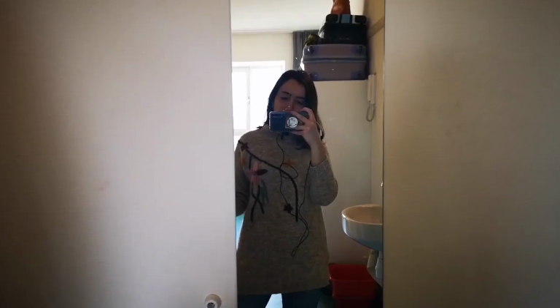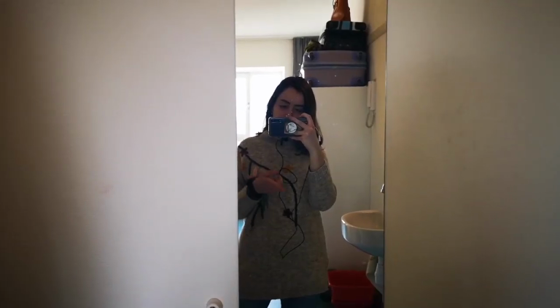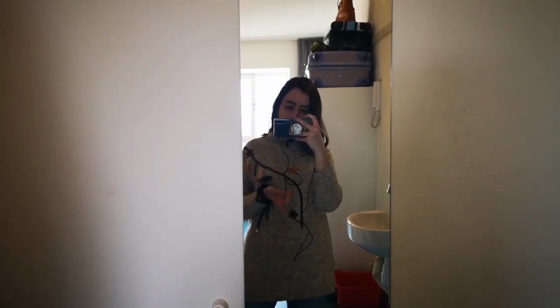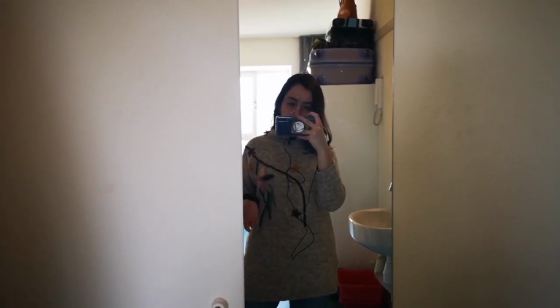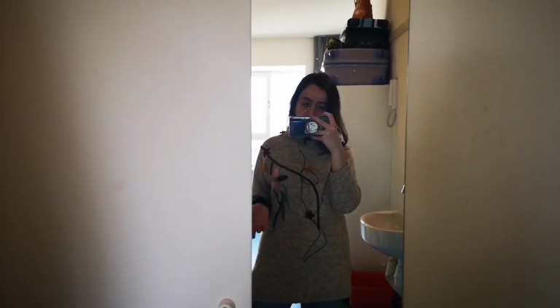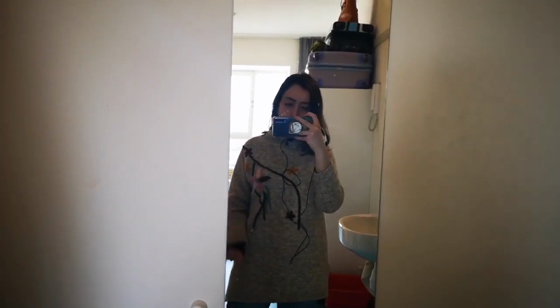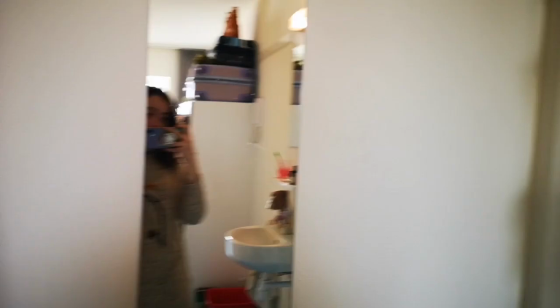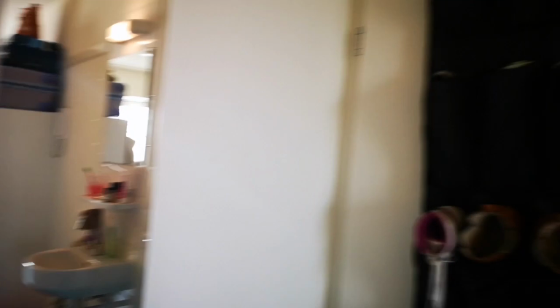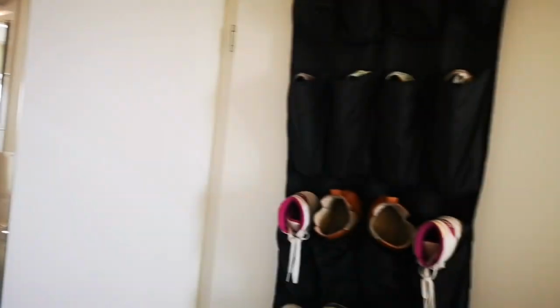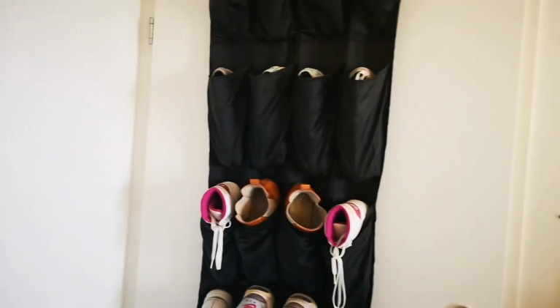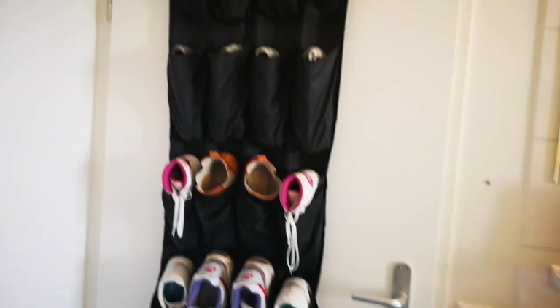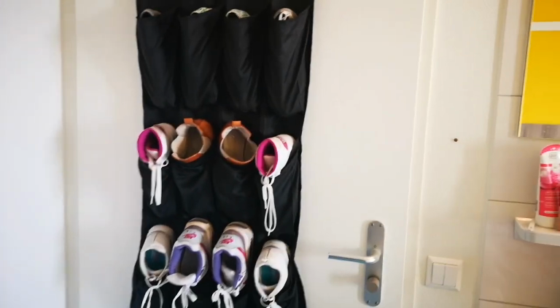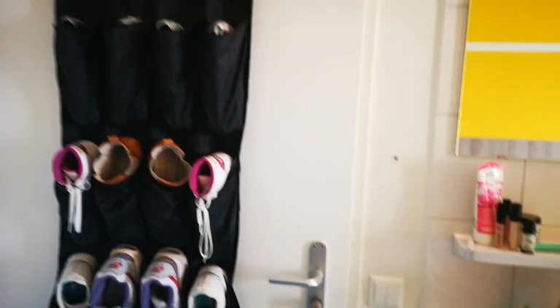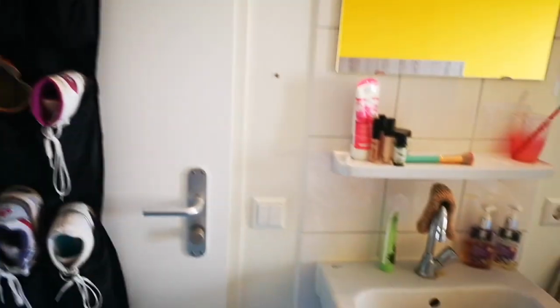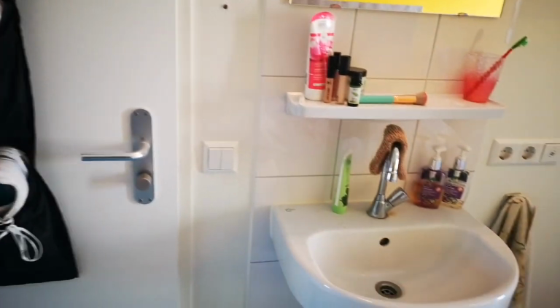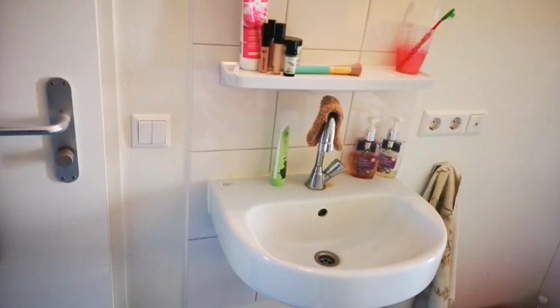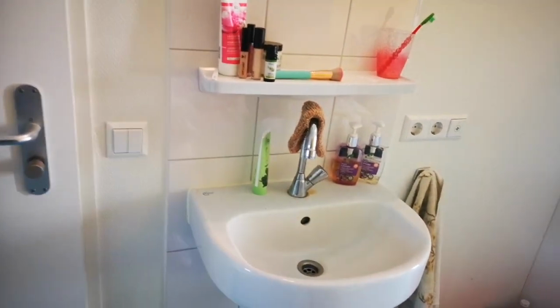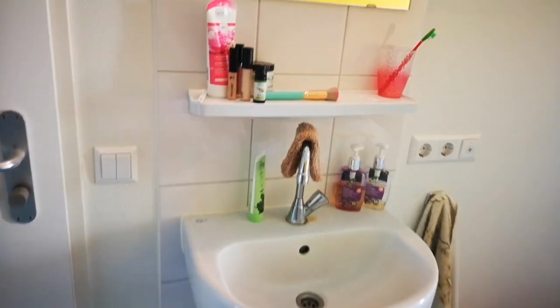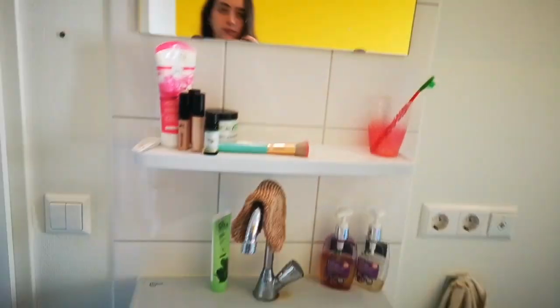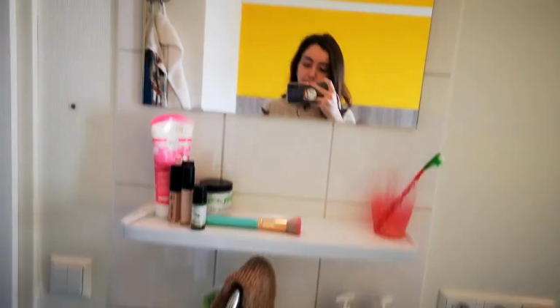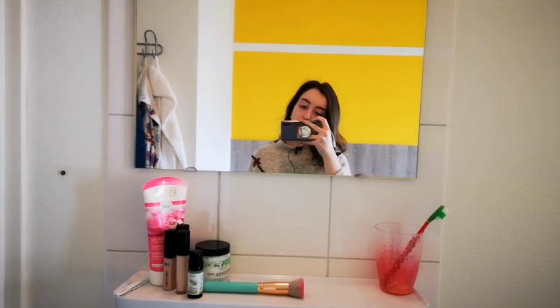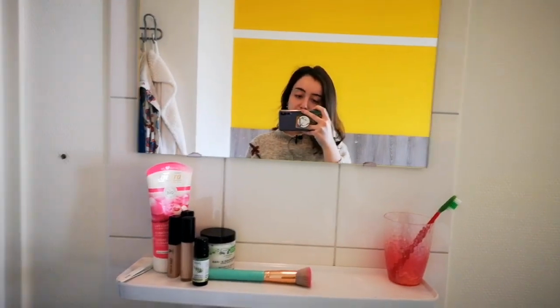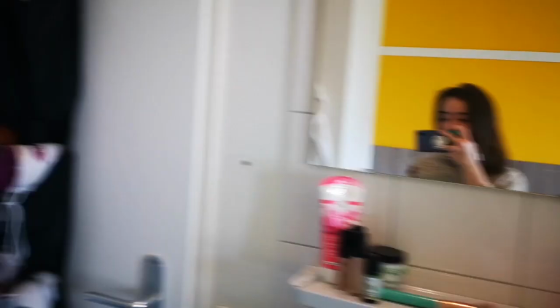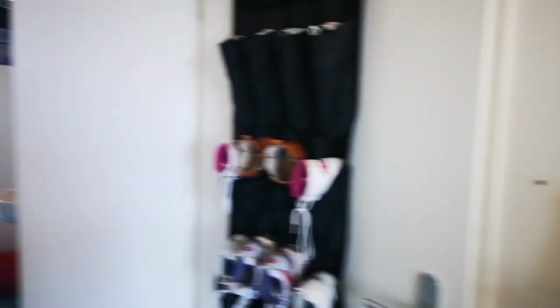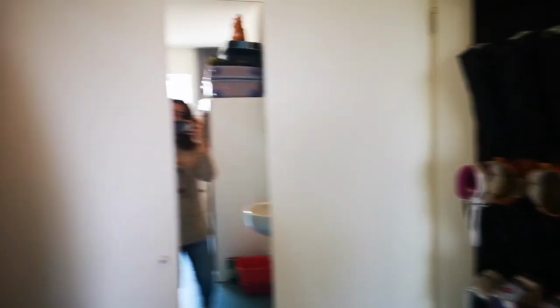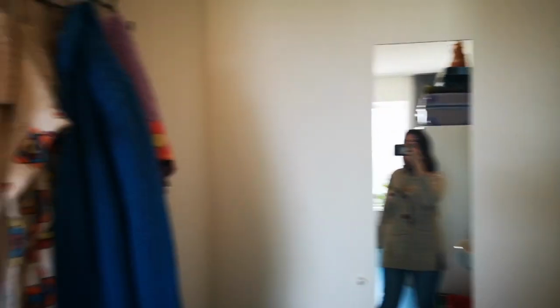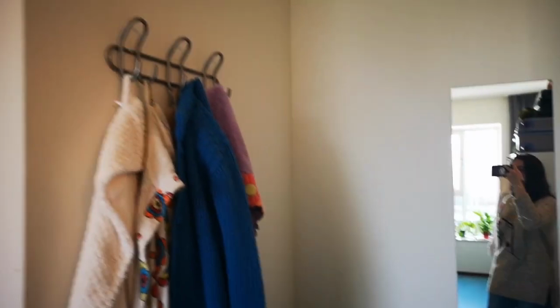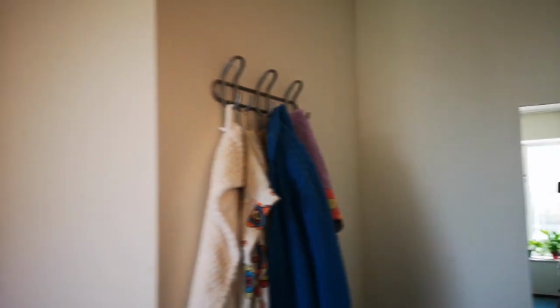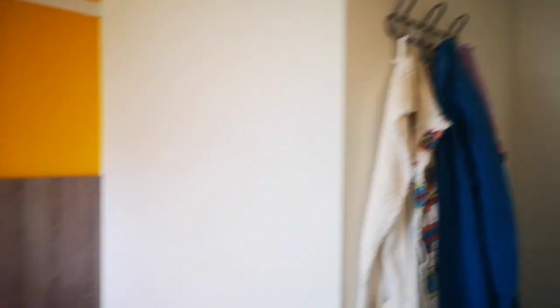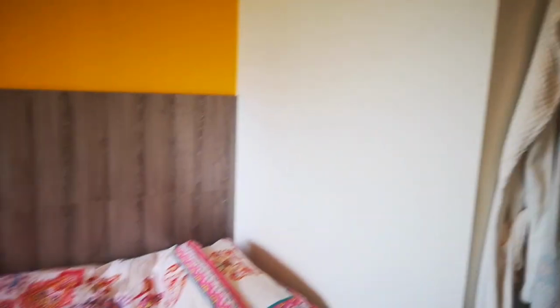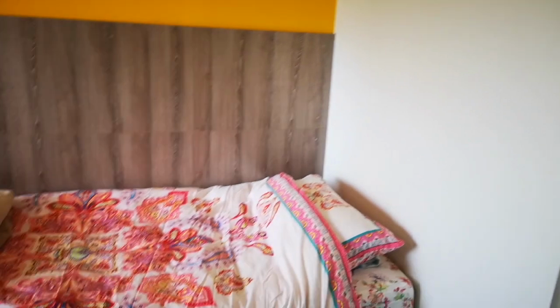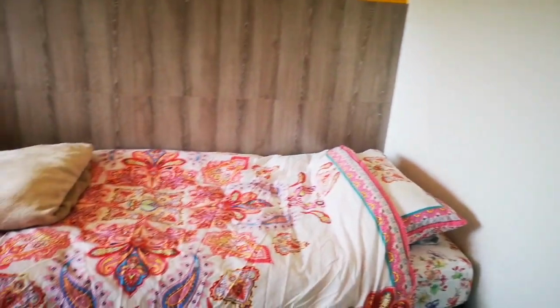This is my room. You get a mirror here, and here's the entrance door. Then you get a sink, another mirror, and here's the bed.